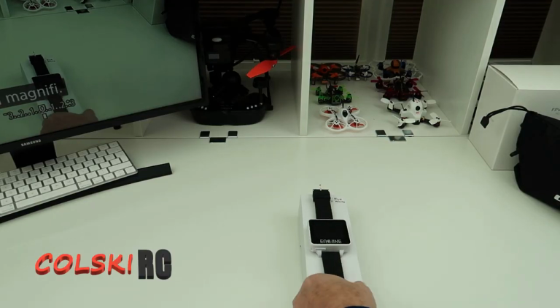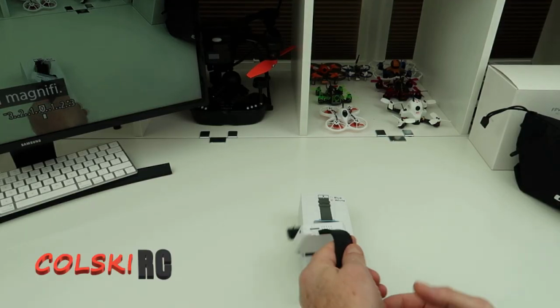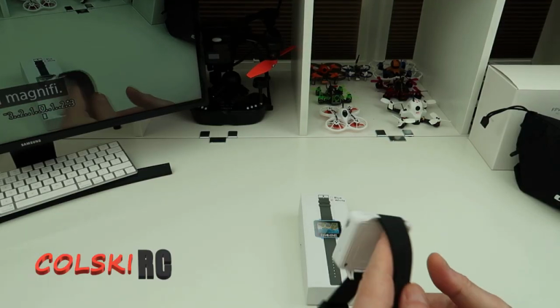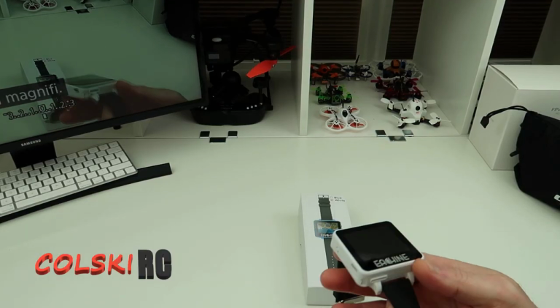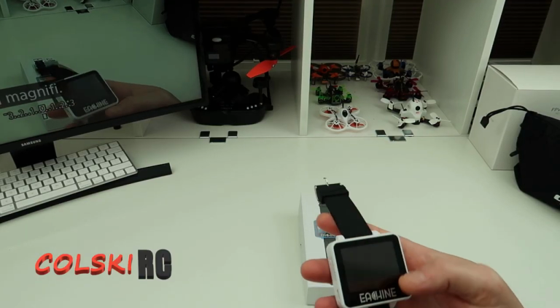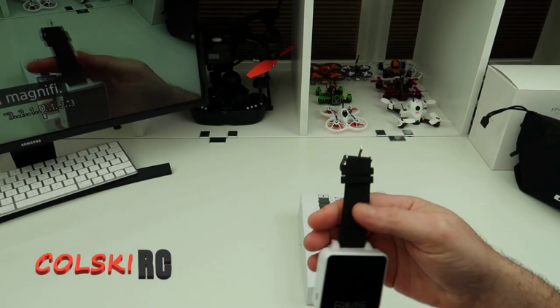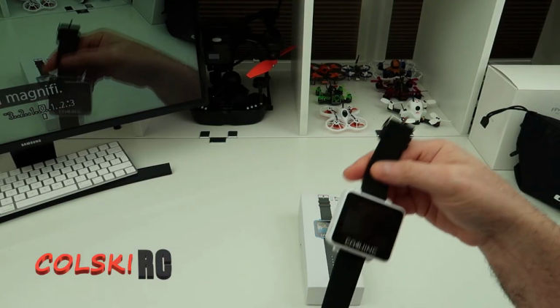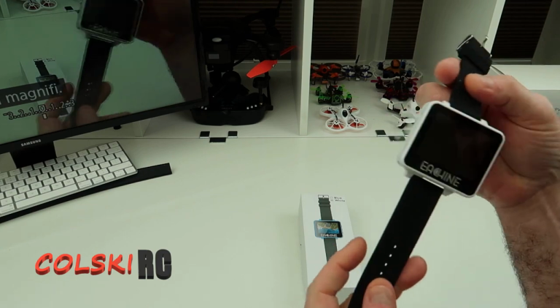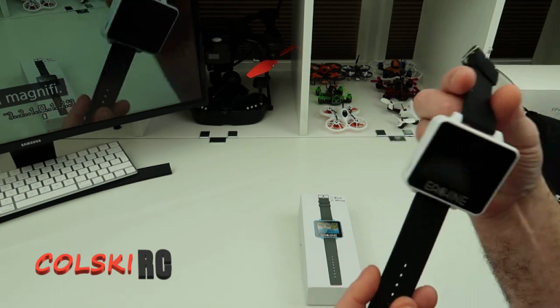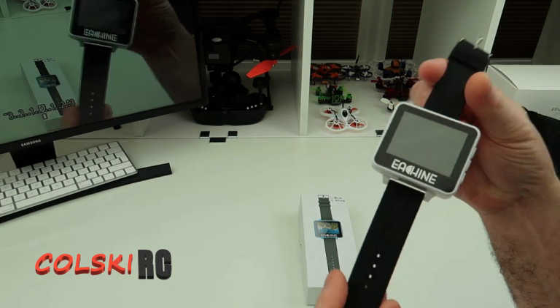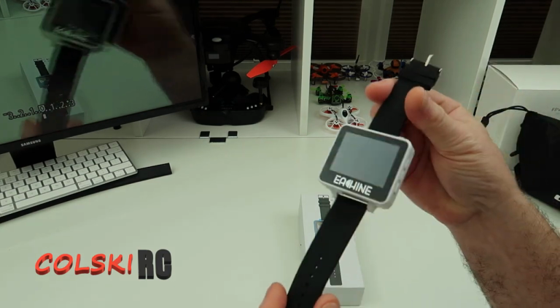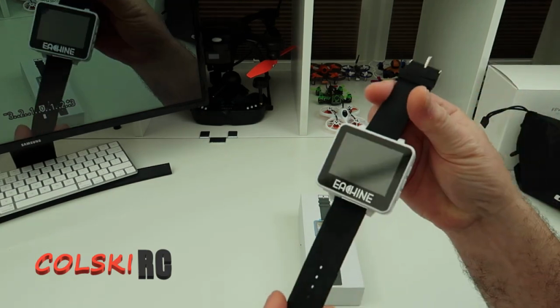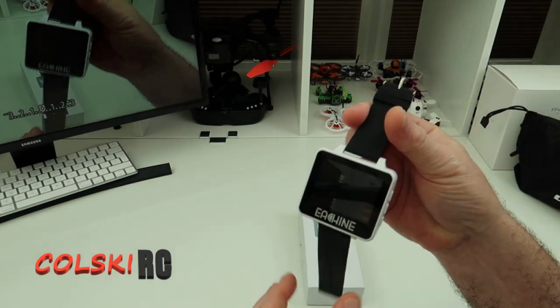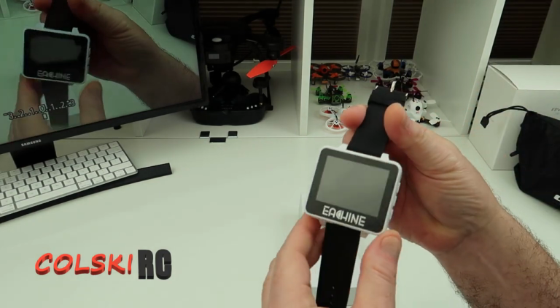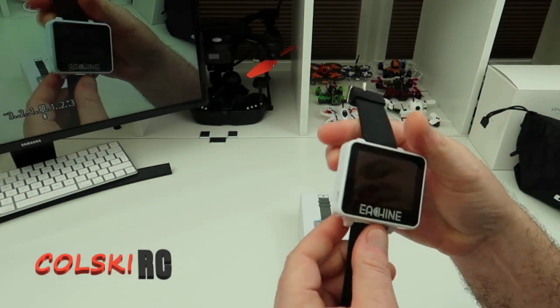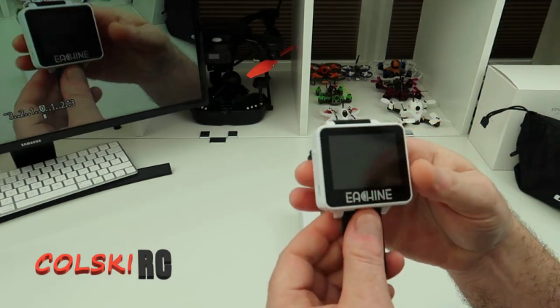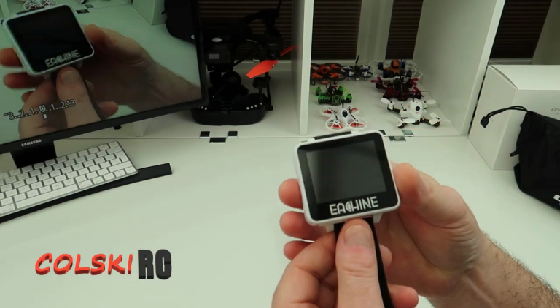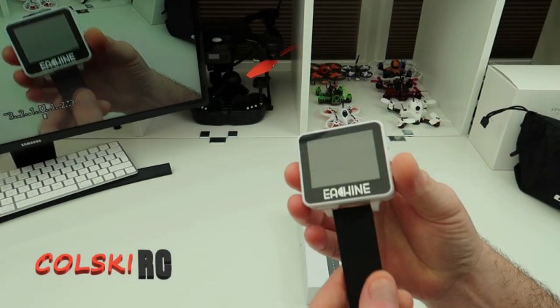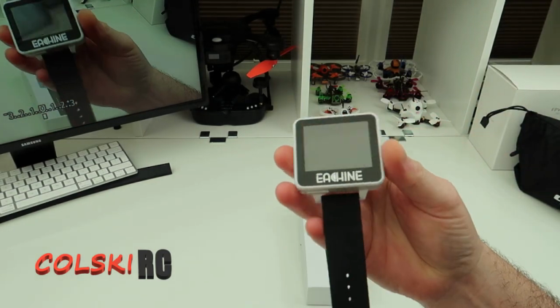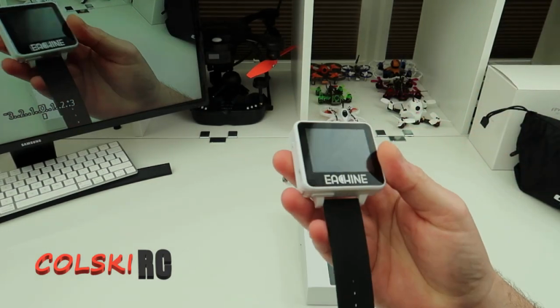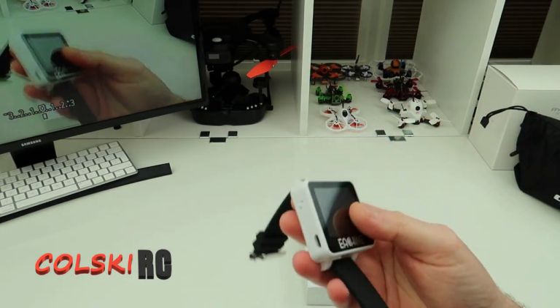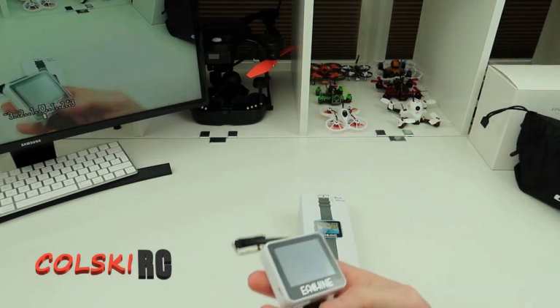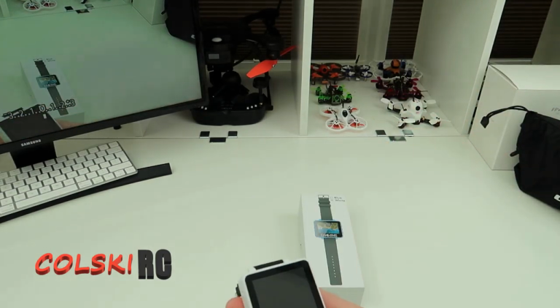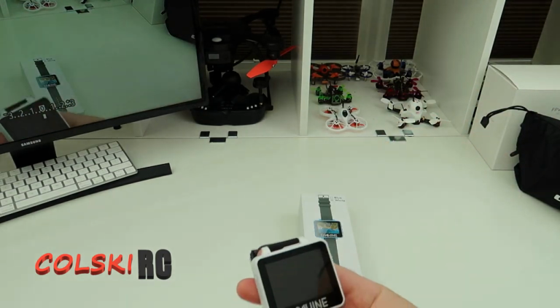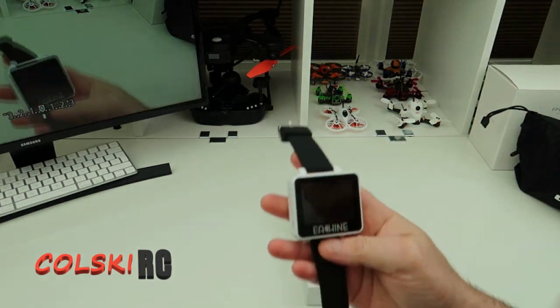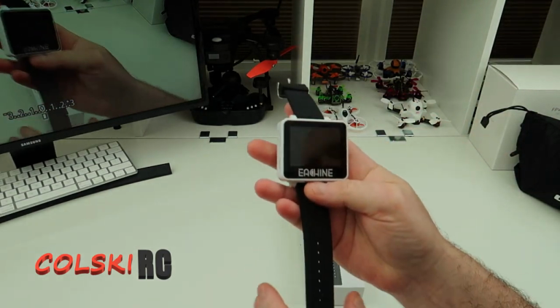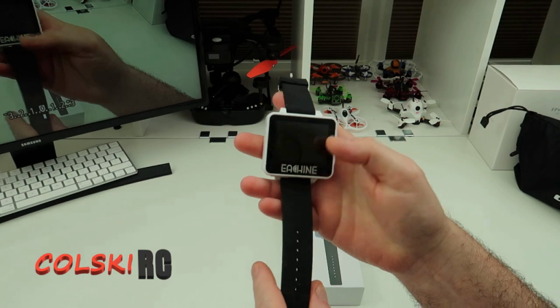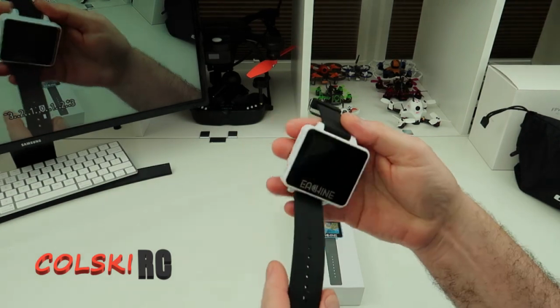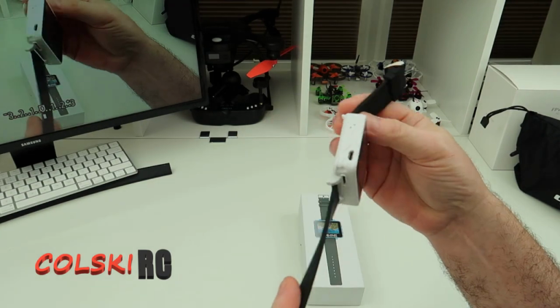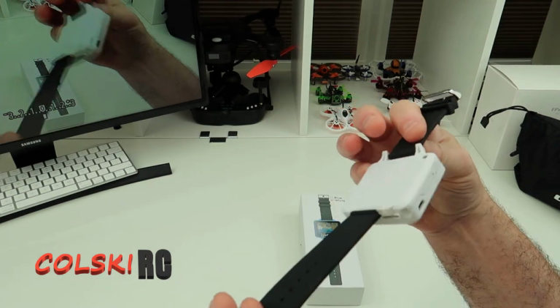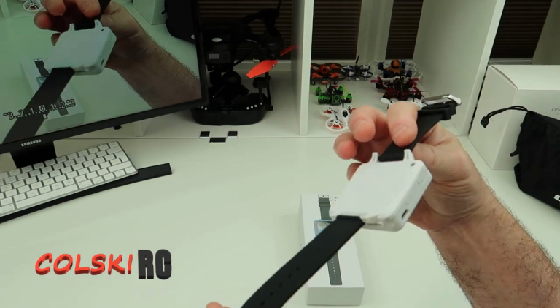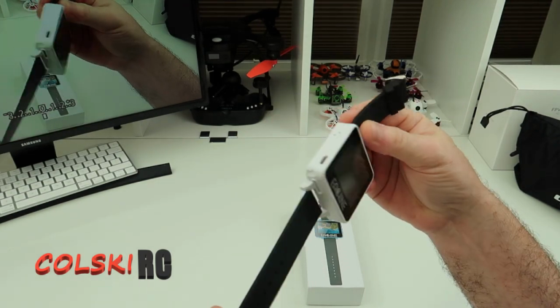Hi, welcome back to Kolsky RC. So today we're going to have a look at this. This is the Eosheen RD200 FPV watch.